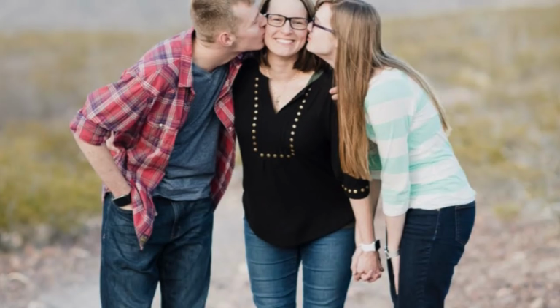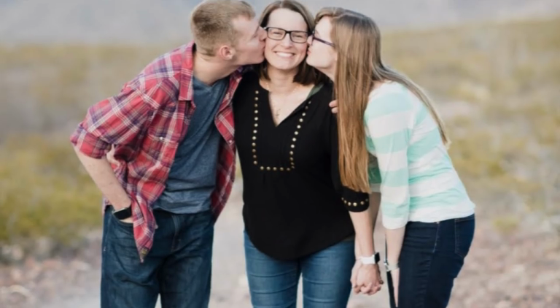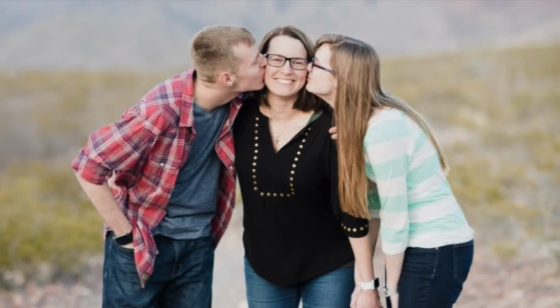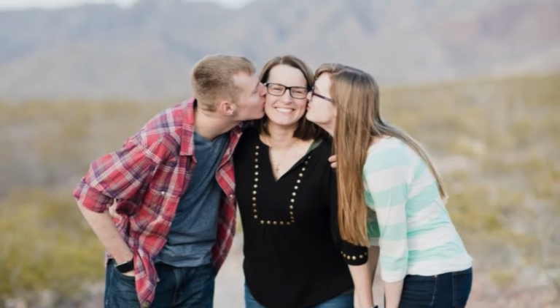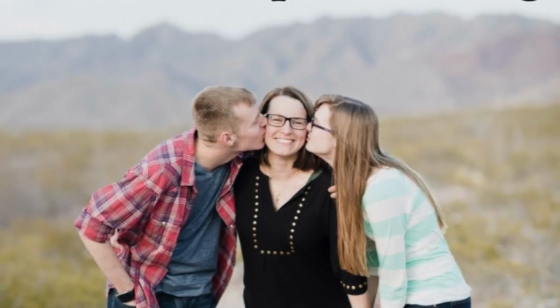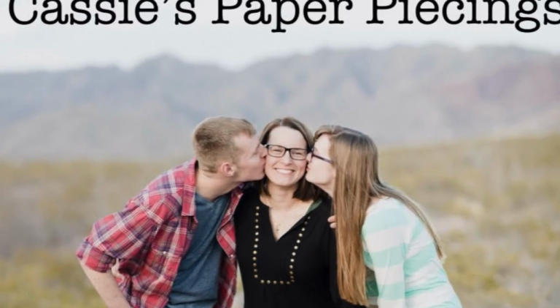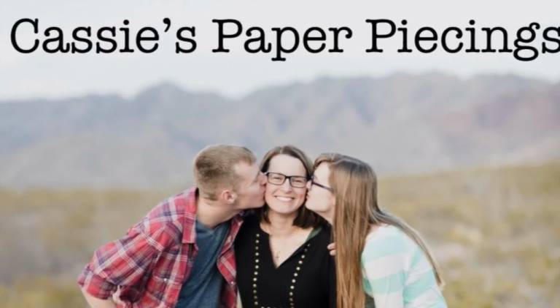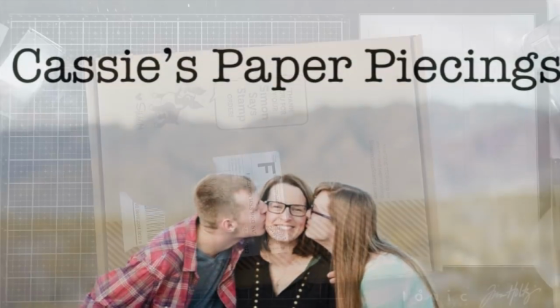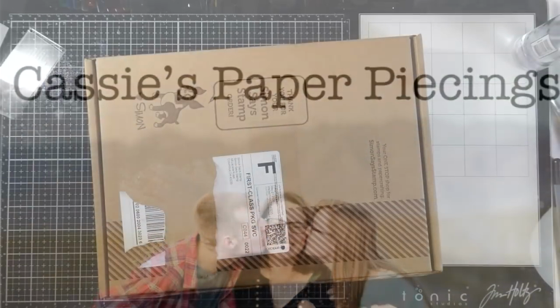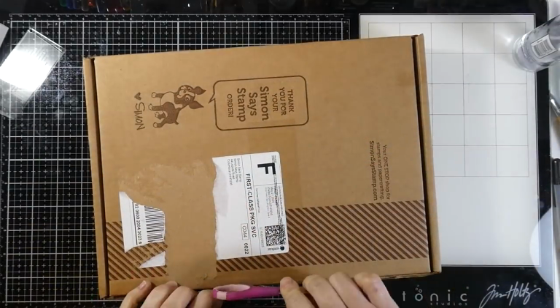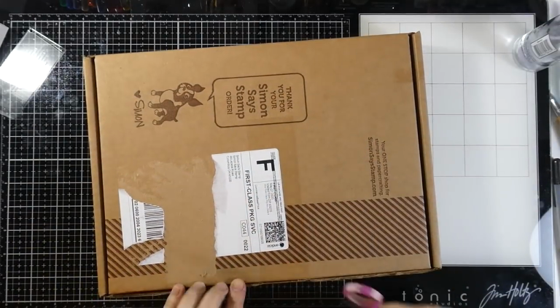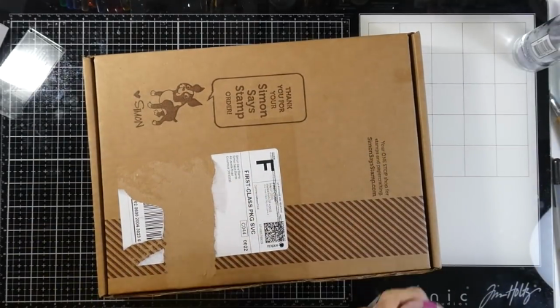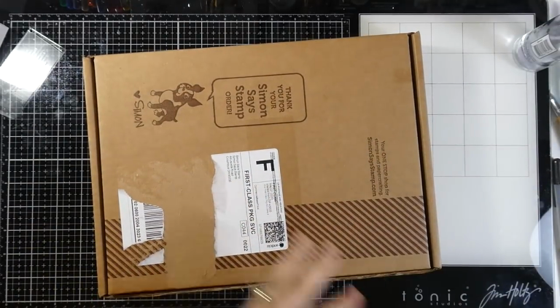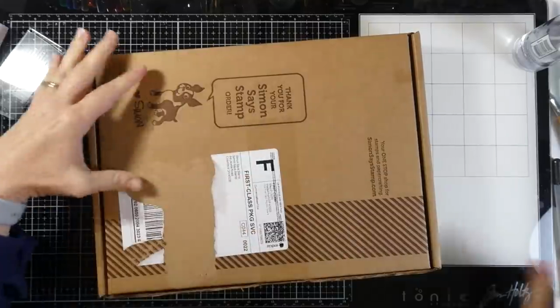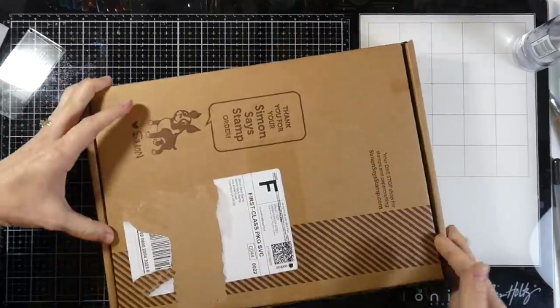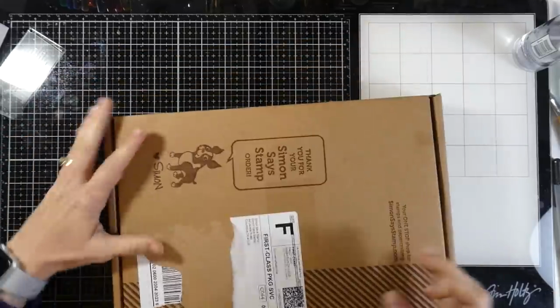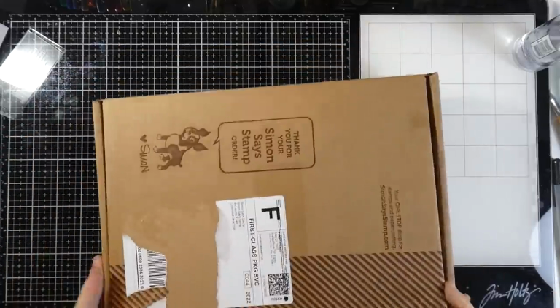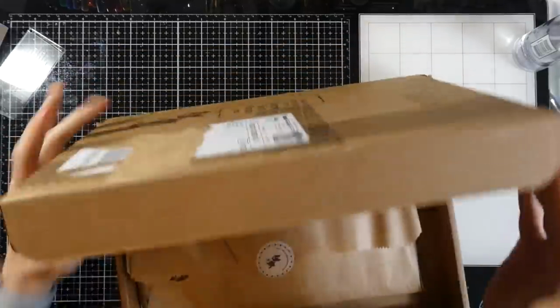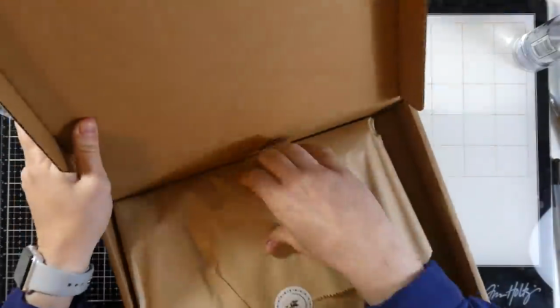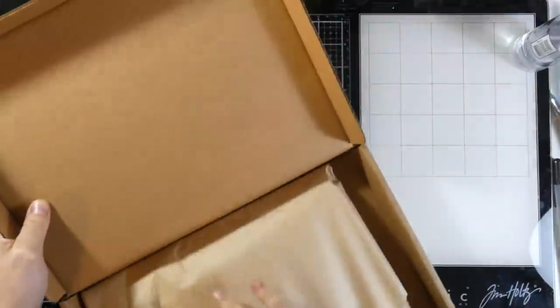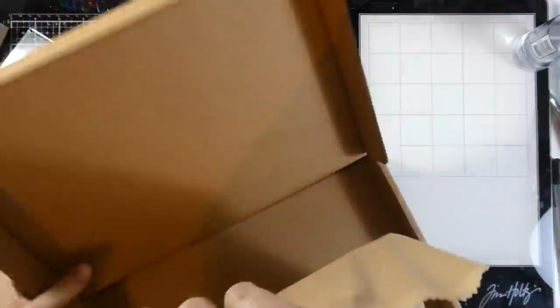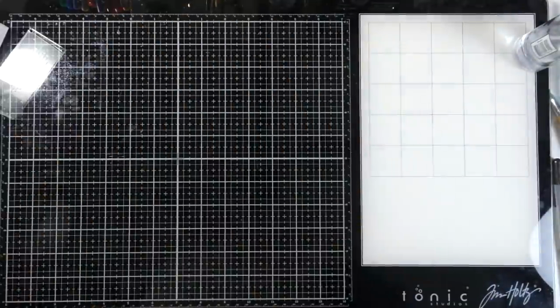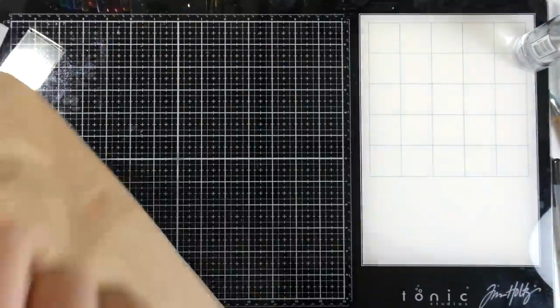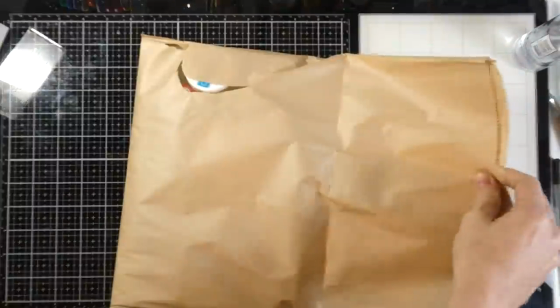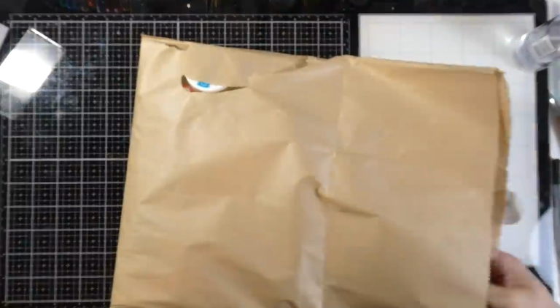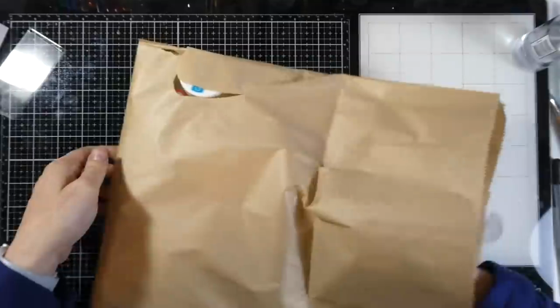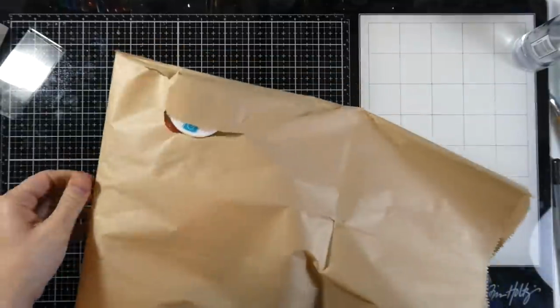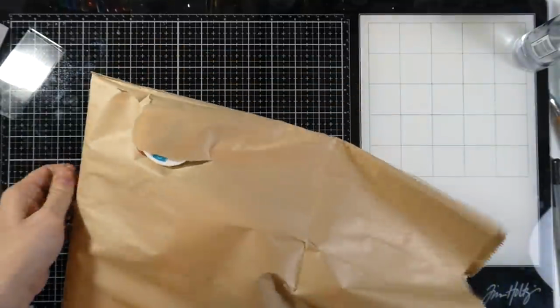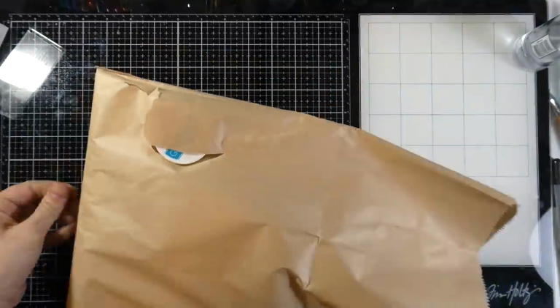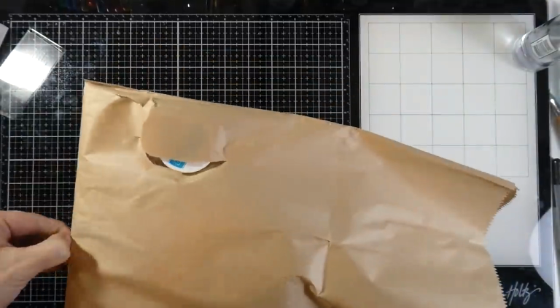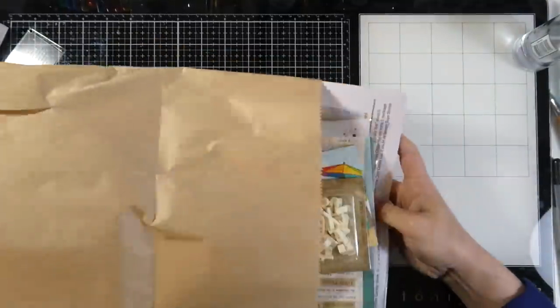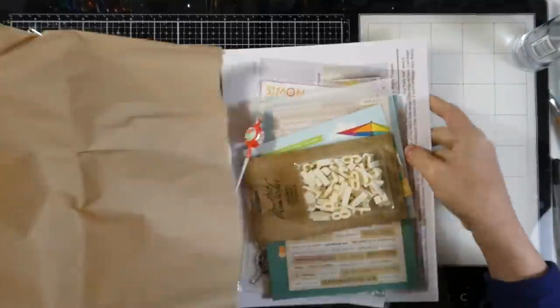Hello friends, it's Cassie. Welcome back to my YouTube channel. Today I have the Simon Says Stamp Beautiful Butterflies kit. This is the June 2020 kit and as far as I know it is still available, so I'll have that linked down below. But let's go ahead and take a look at what came inside this kit.